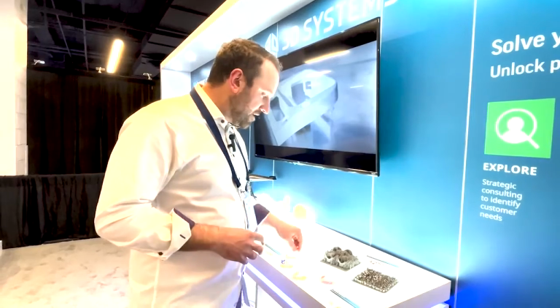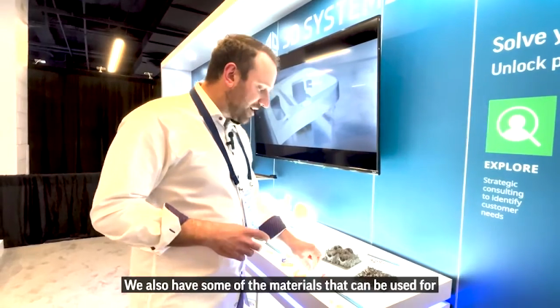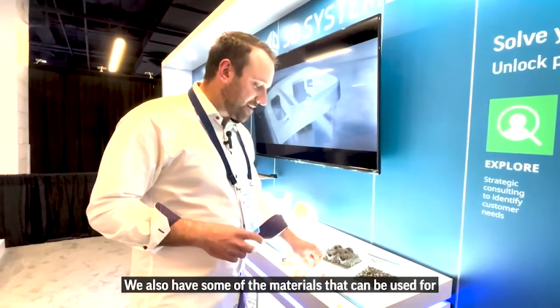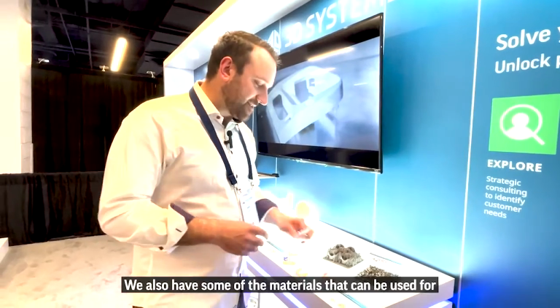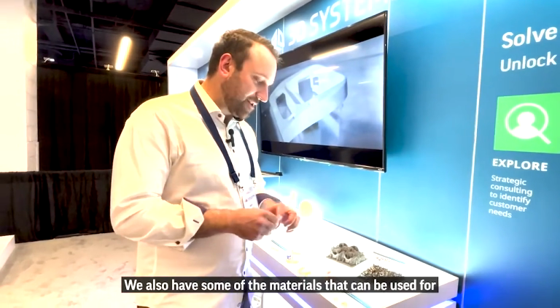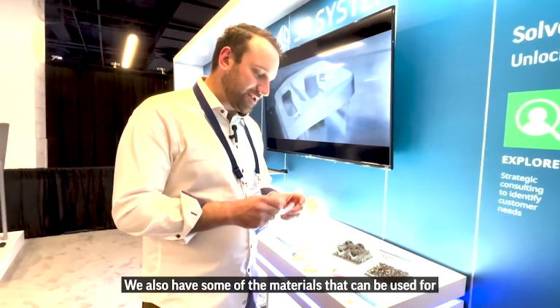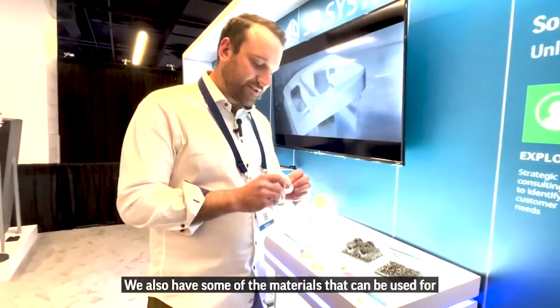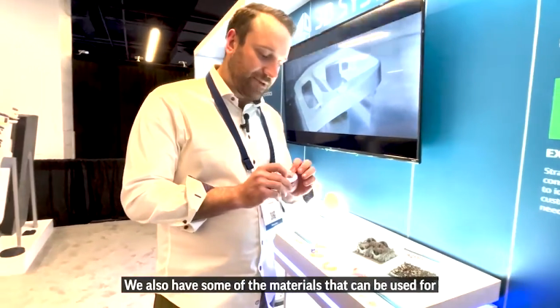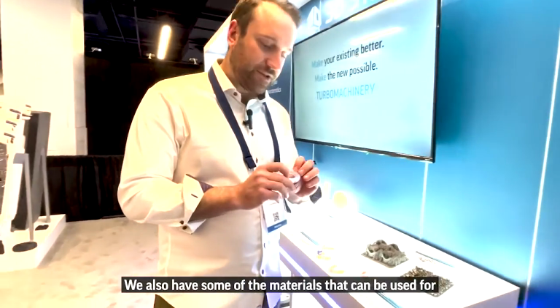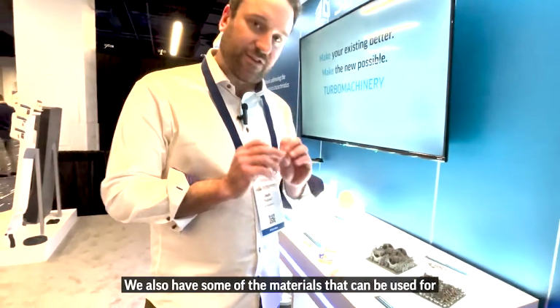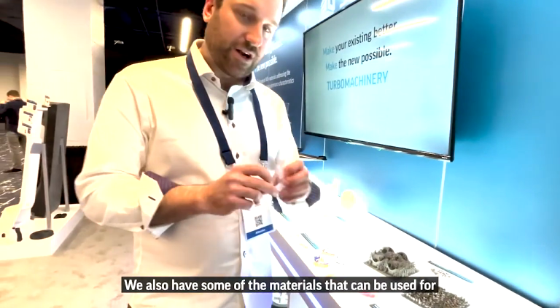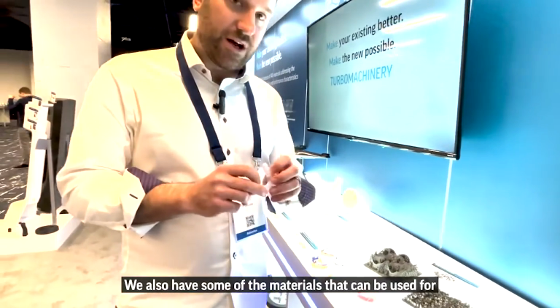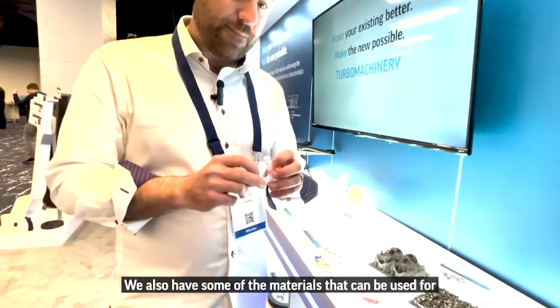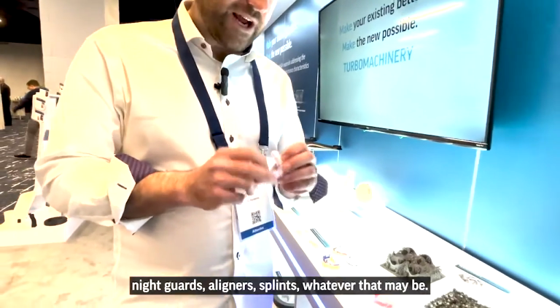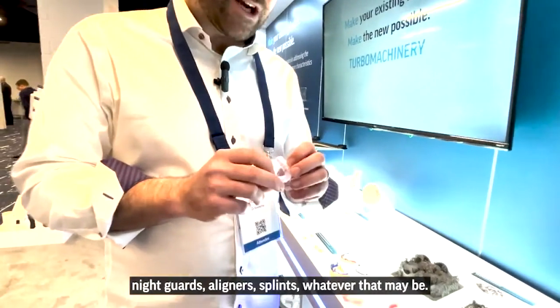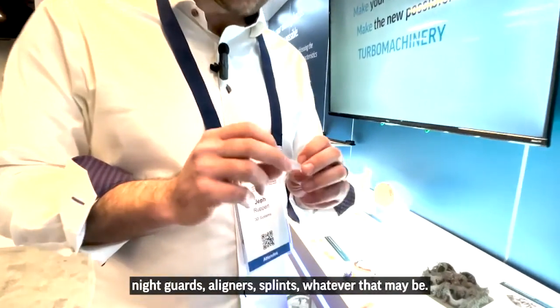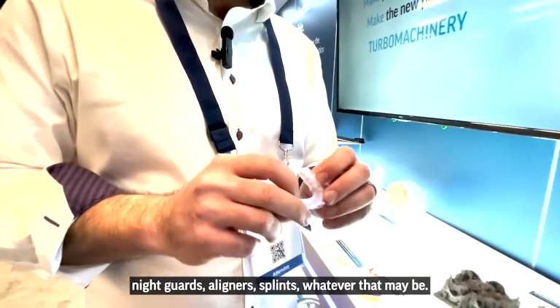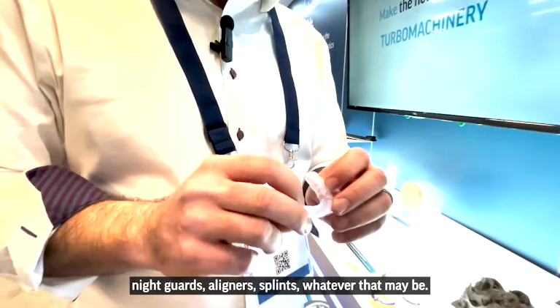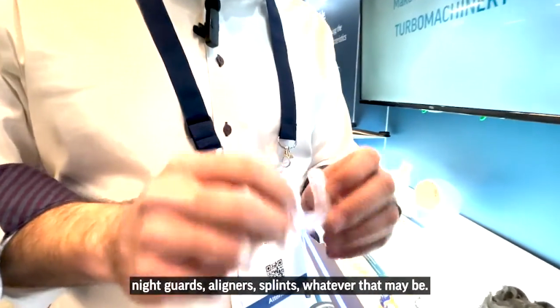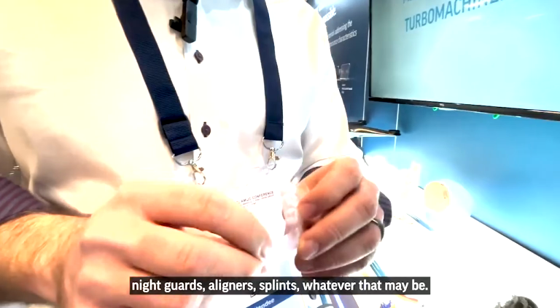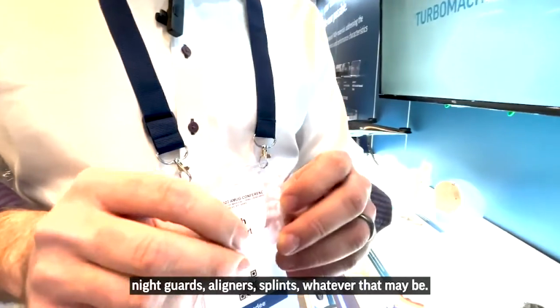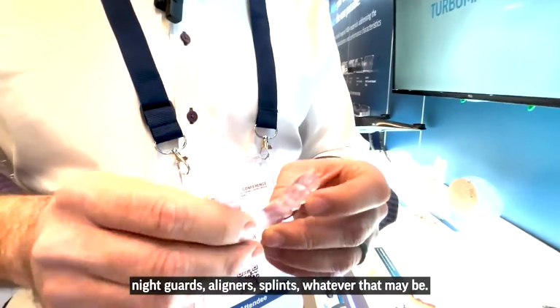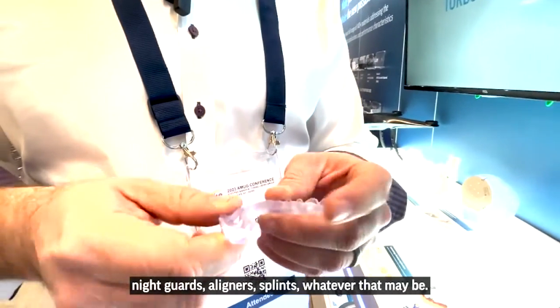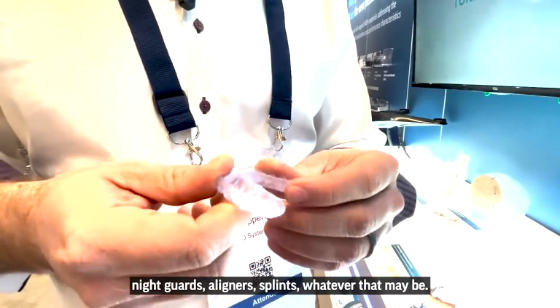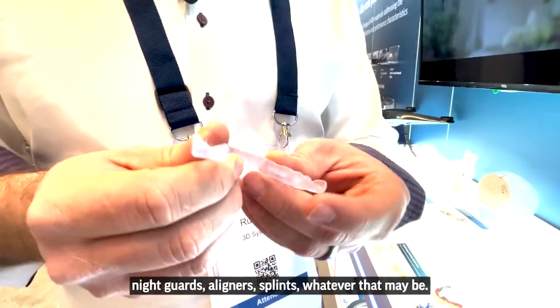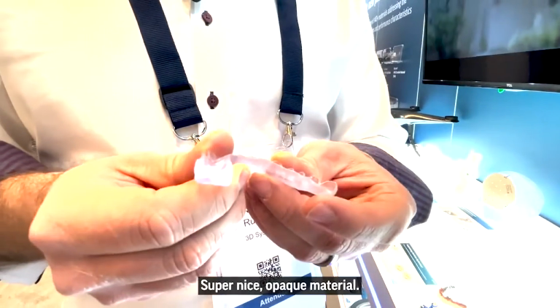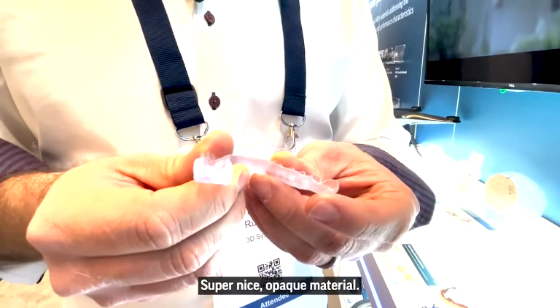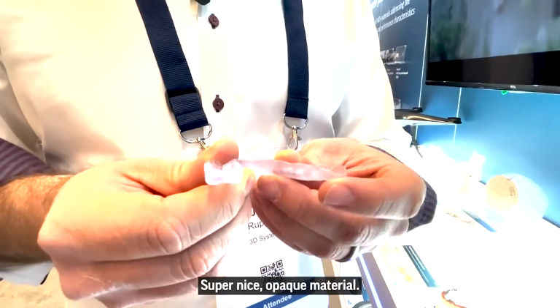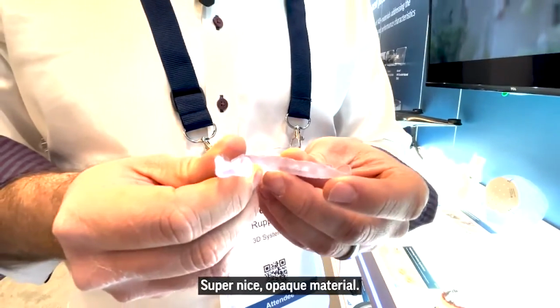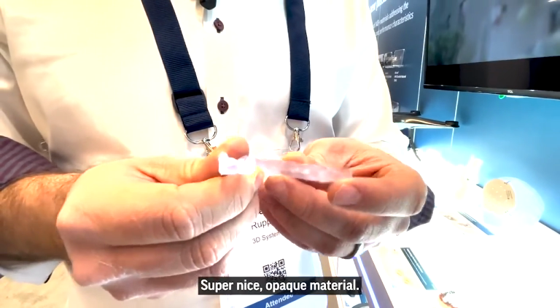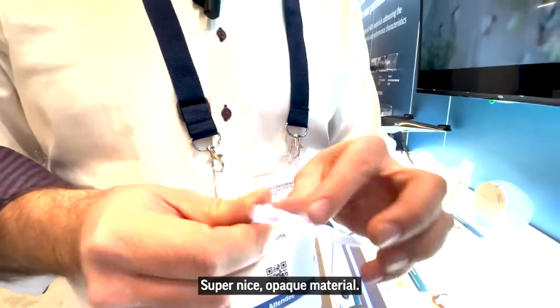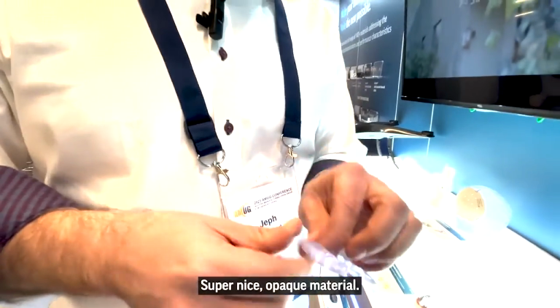We also have some of the materials that can be used for night guards, aligners, splints, whatever that may be. Super nice opaque material.